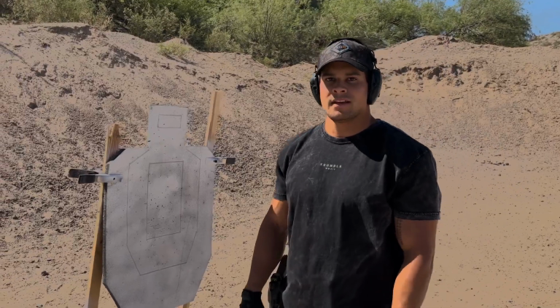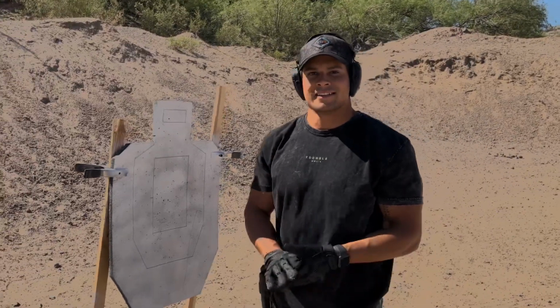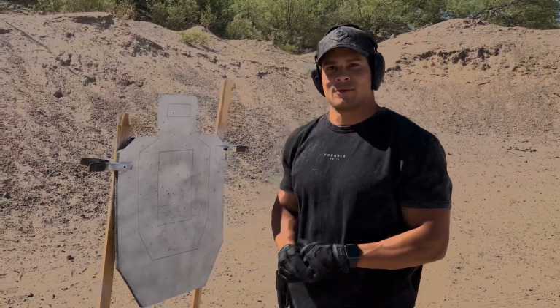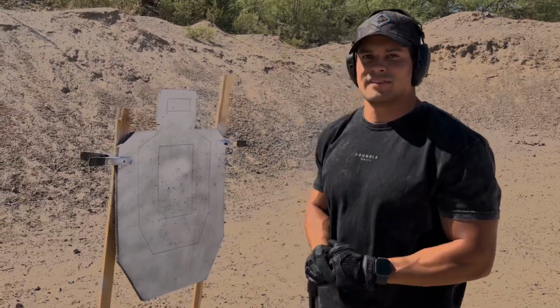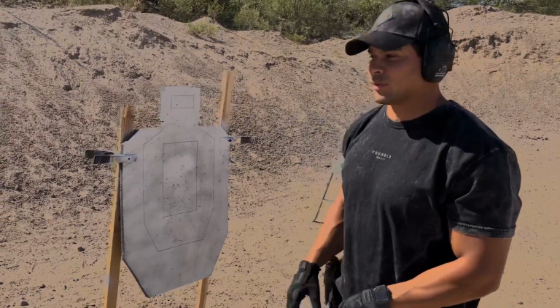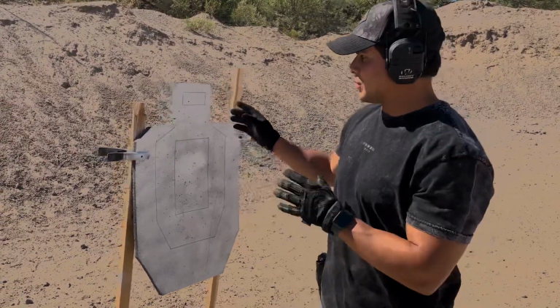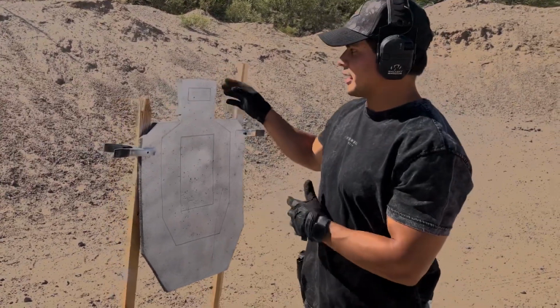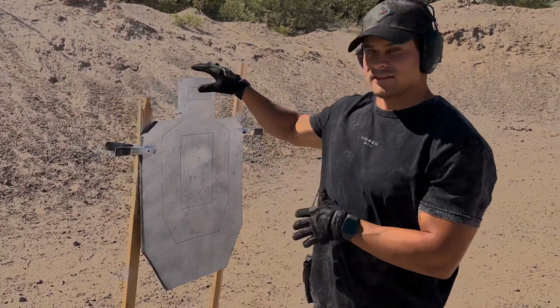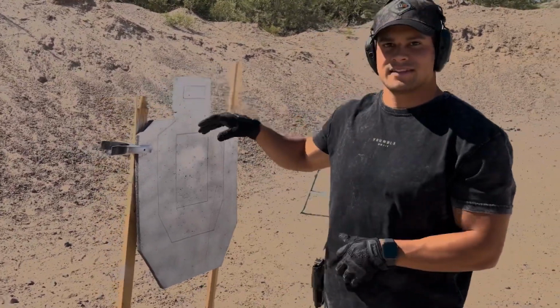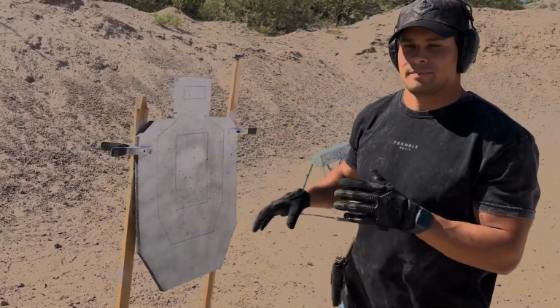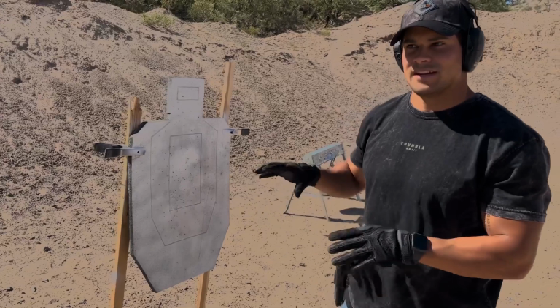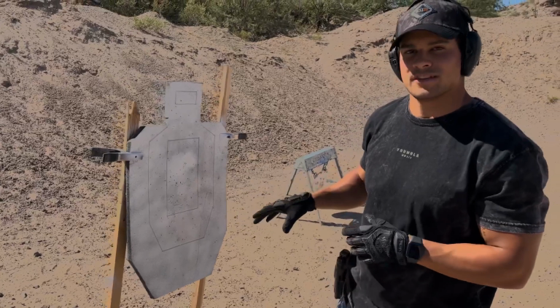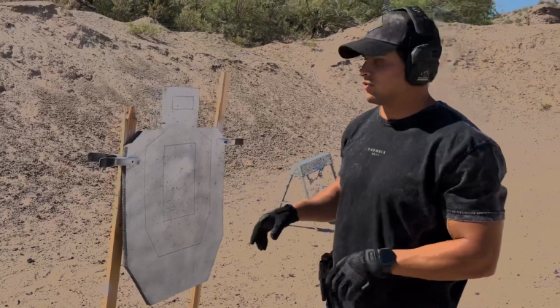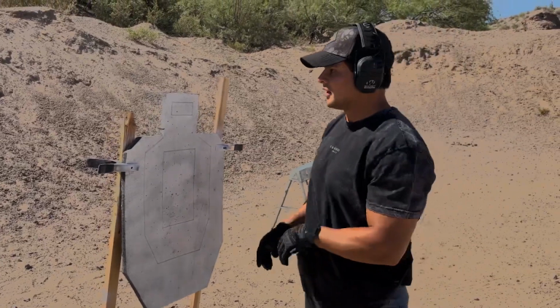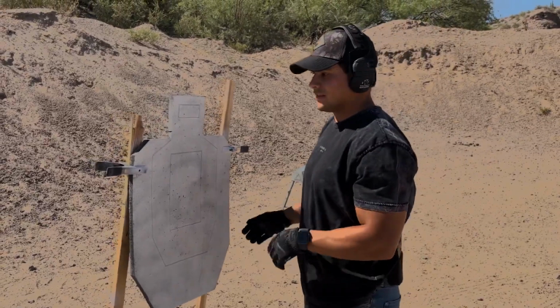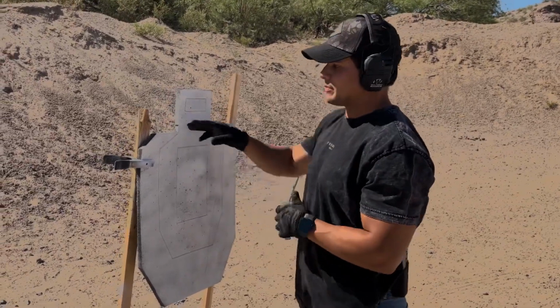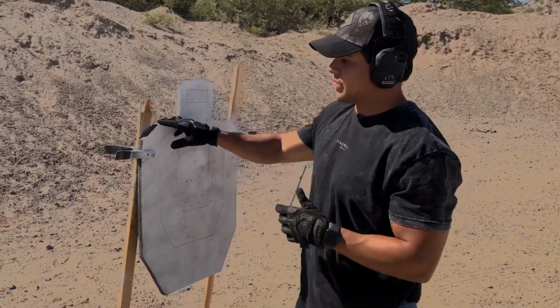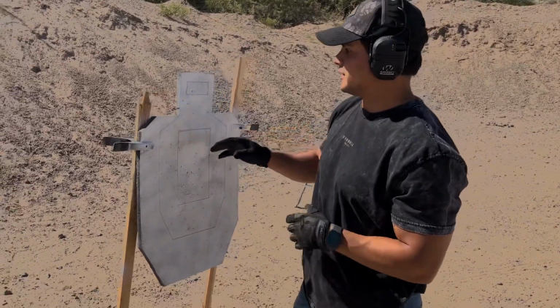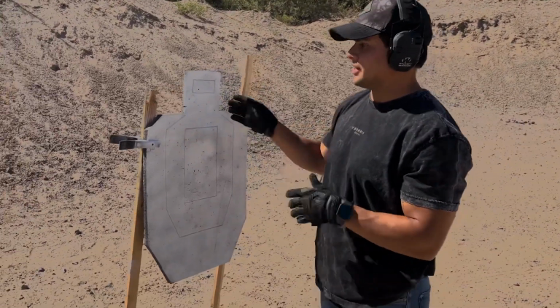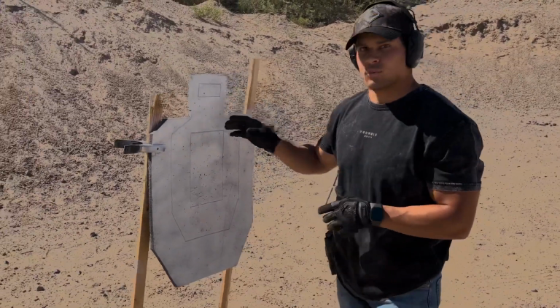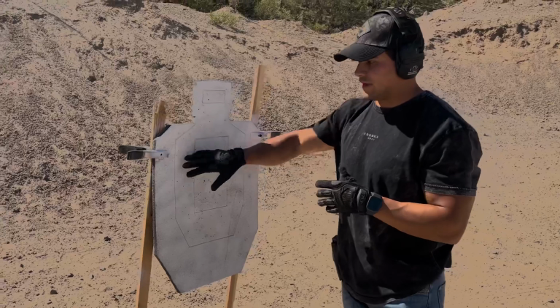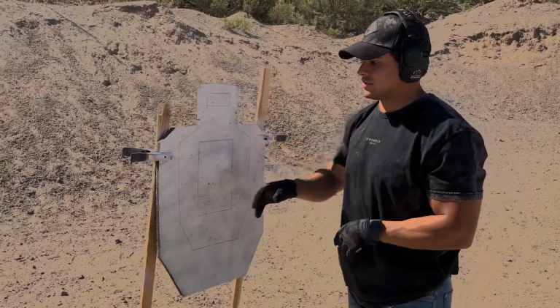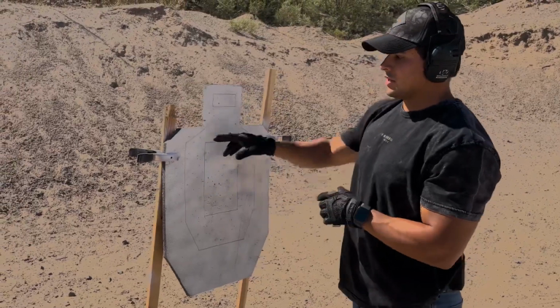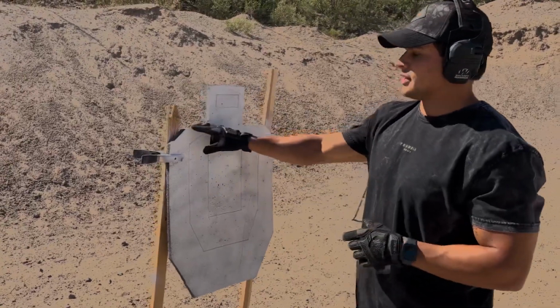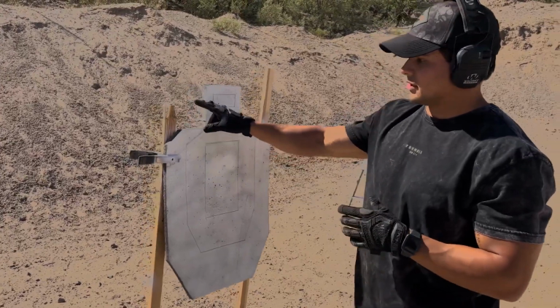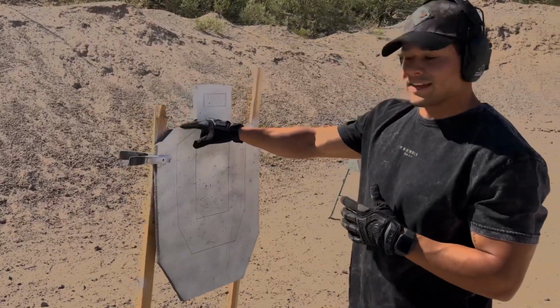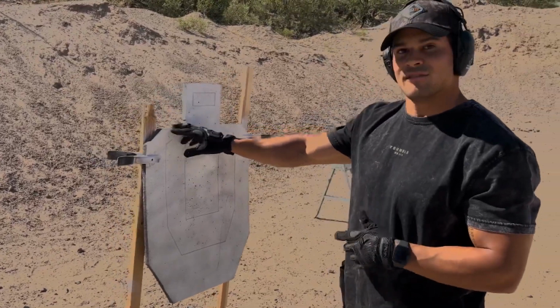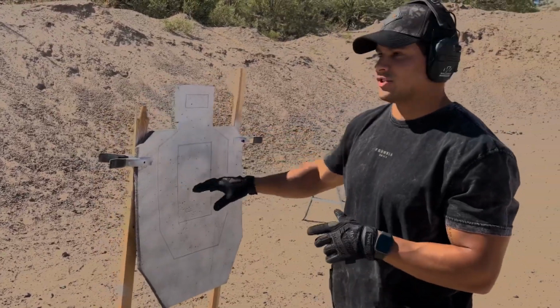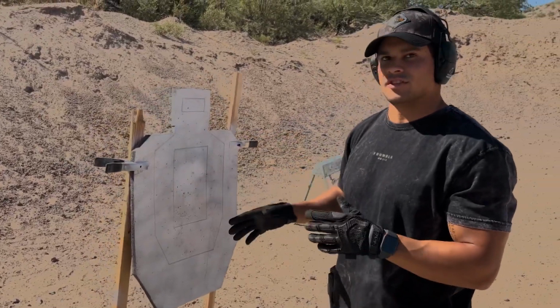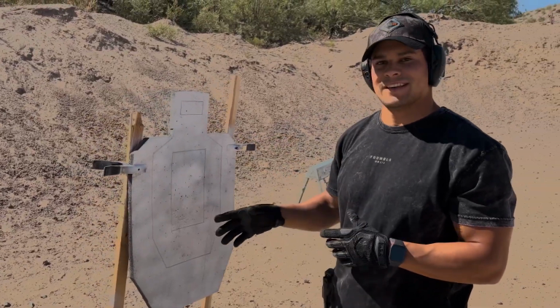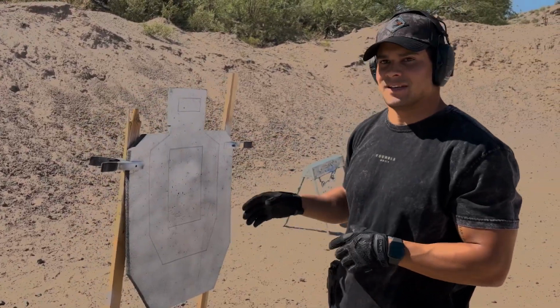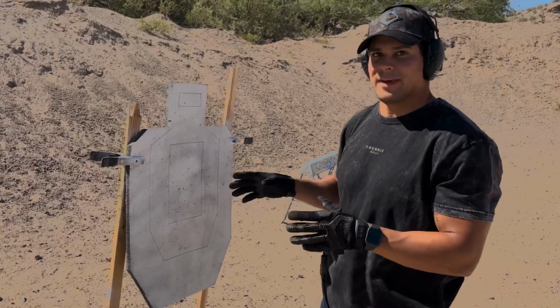Hey guys, this is Eli with Infinite Defense. Just want to do a quick product explanation since there's been so many different questions about the product. This is our most popular product, it's the Infinity Target with engraved zones. The target itself and the zones are to USPSA and IPSC dimensions.